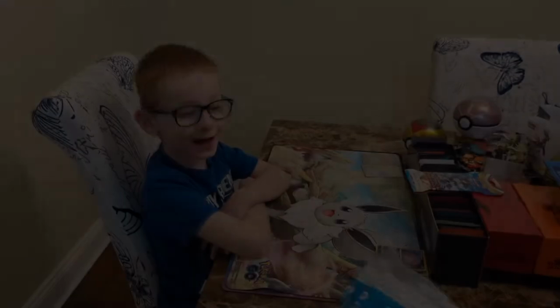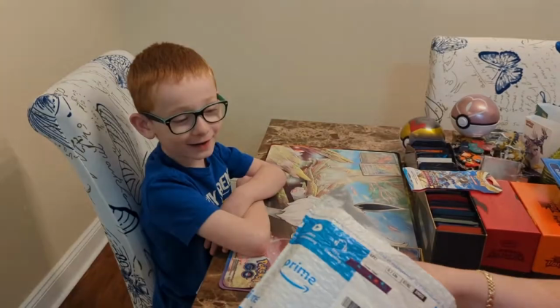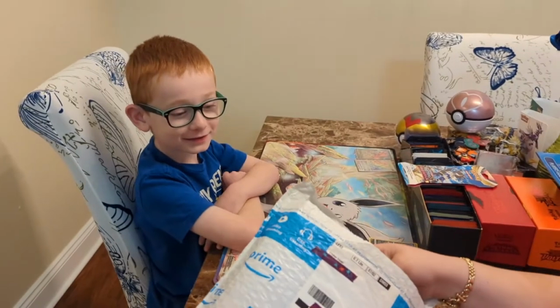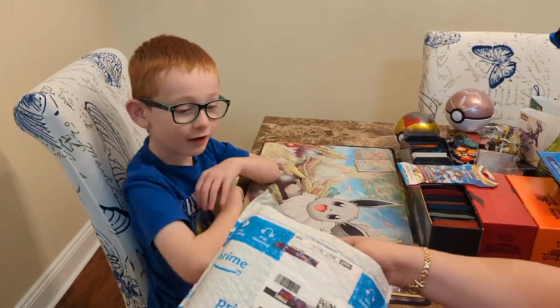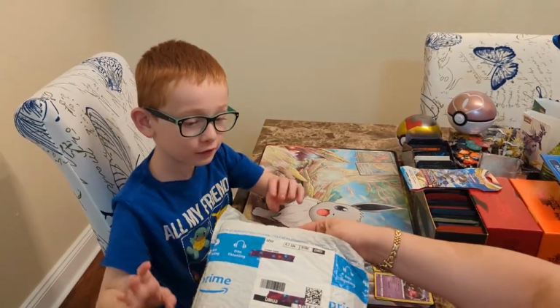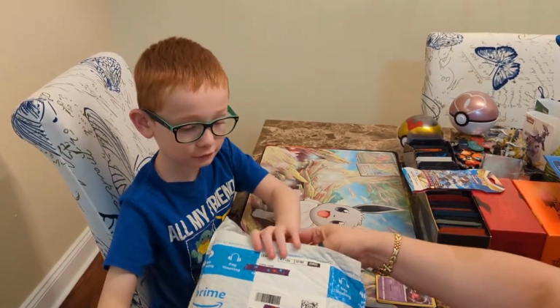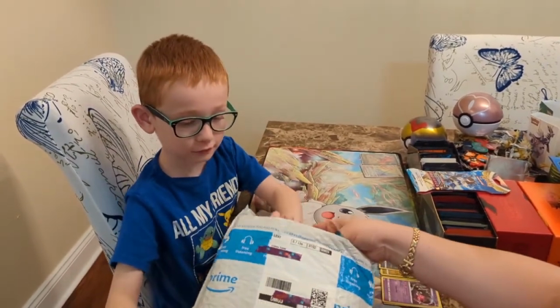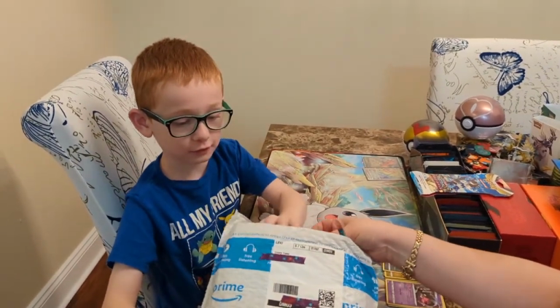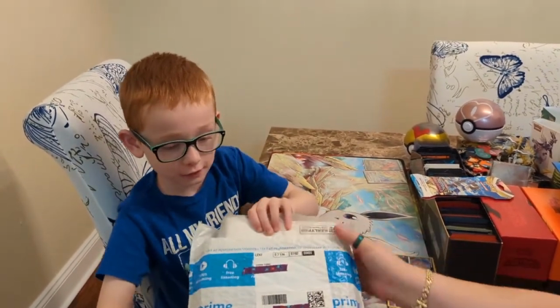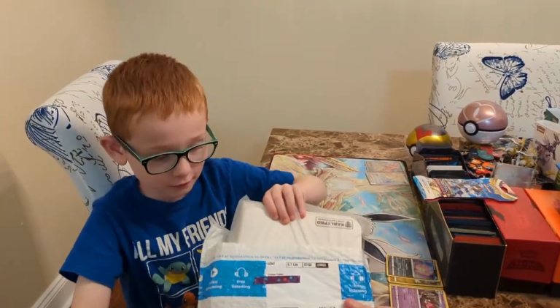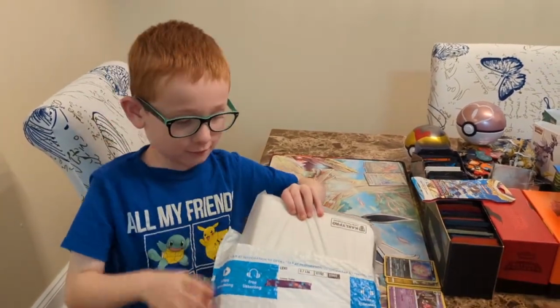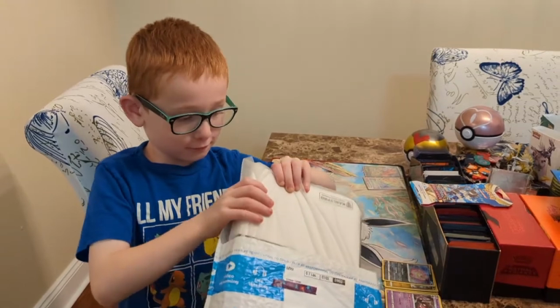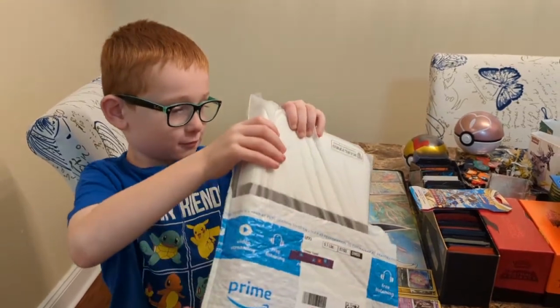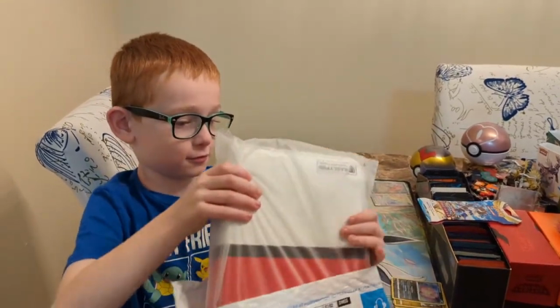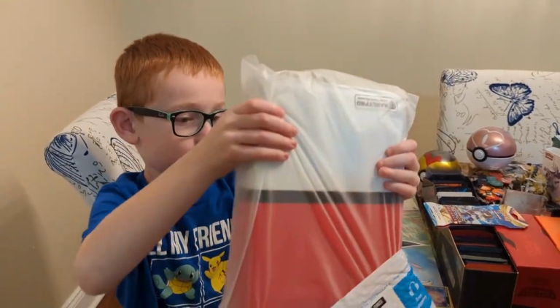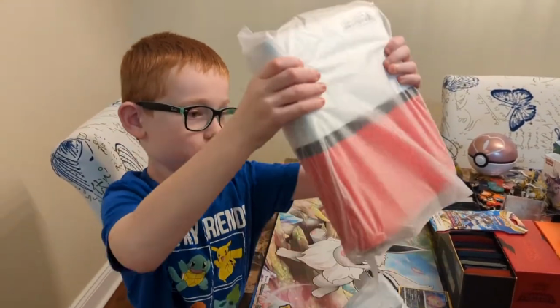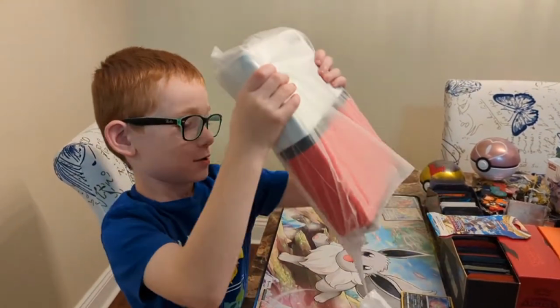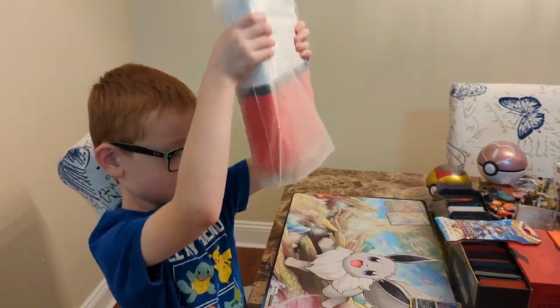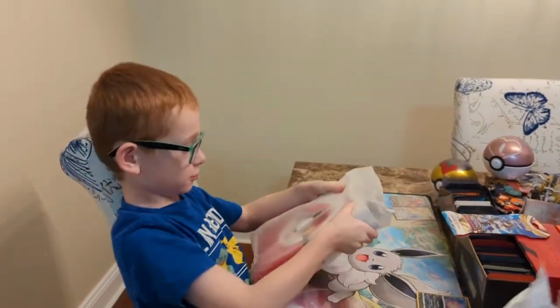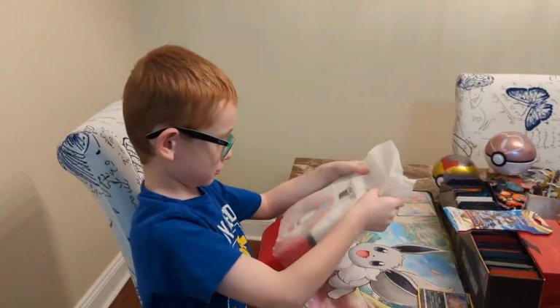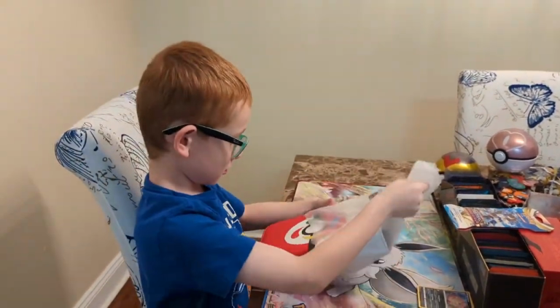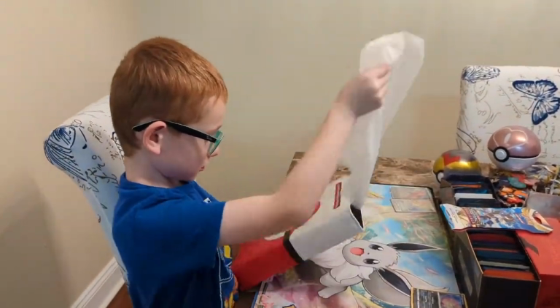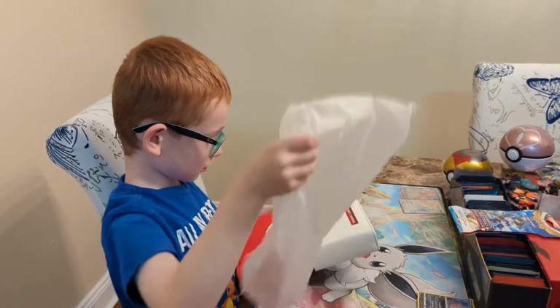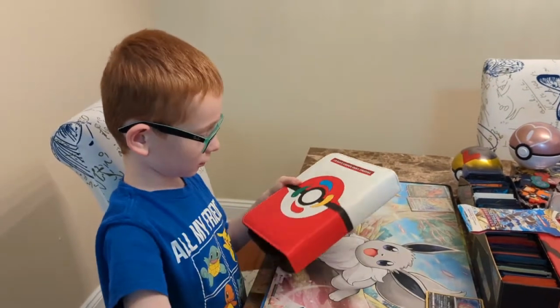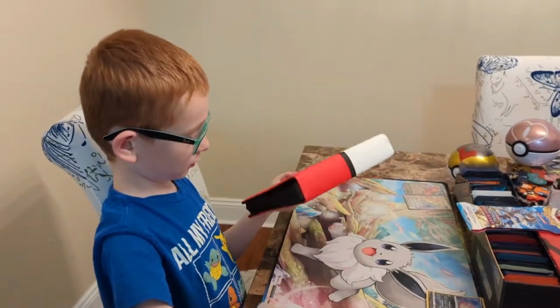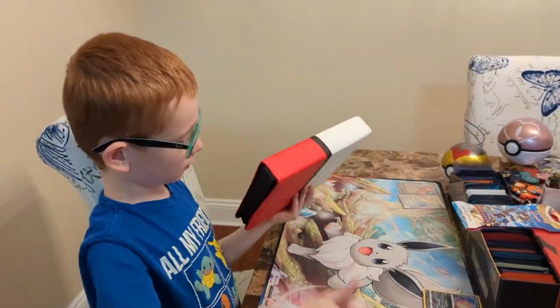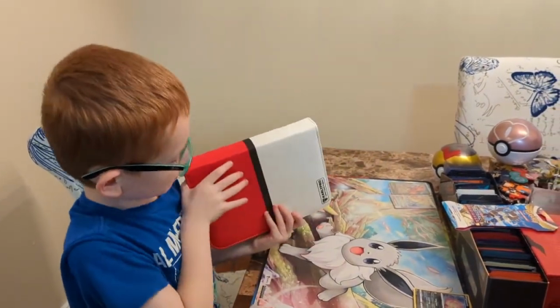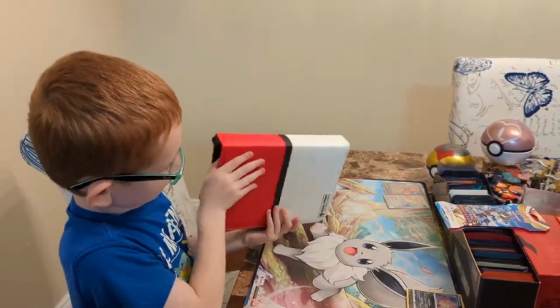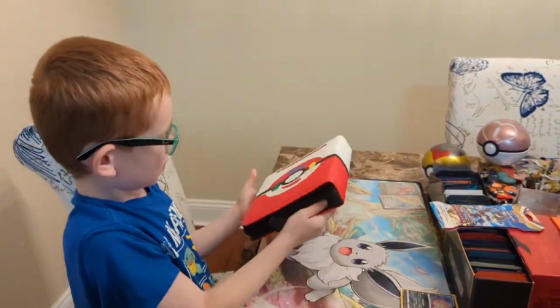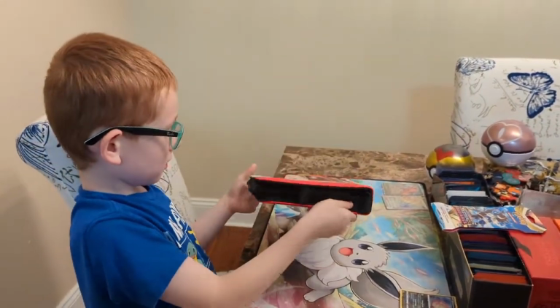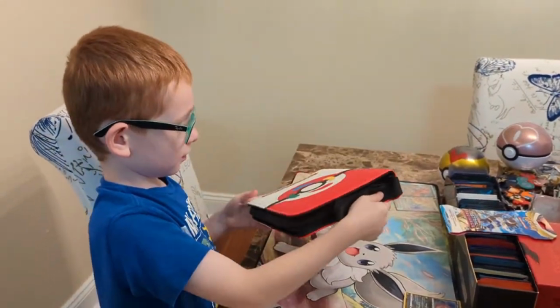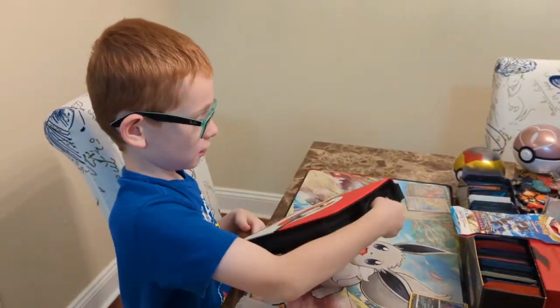All right, we've got a special product review from a company called Carly Pro. Check it out — it is a binder that's meant to hold your Pokemon cards.